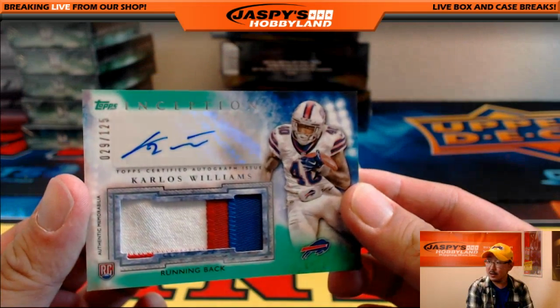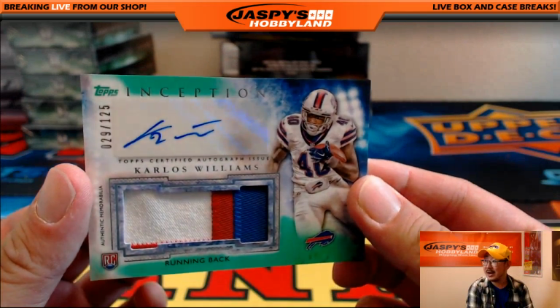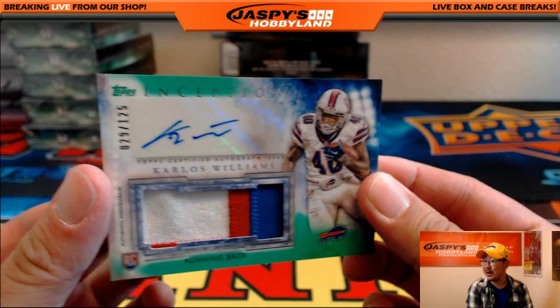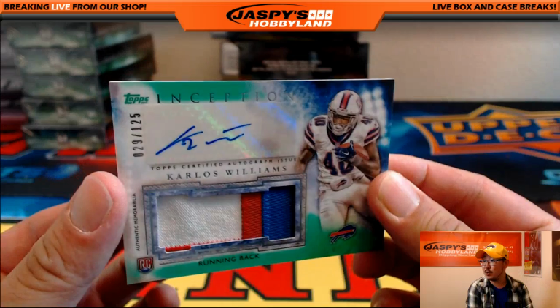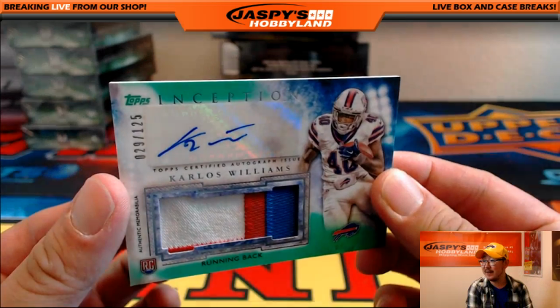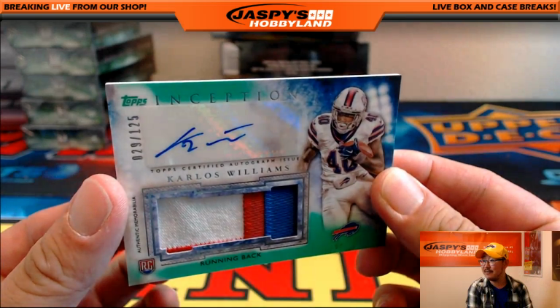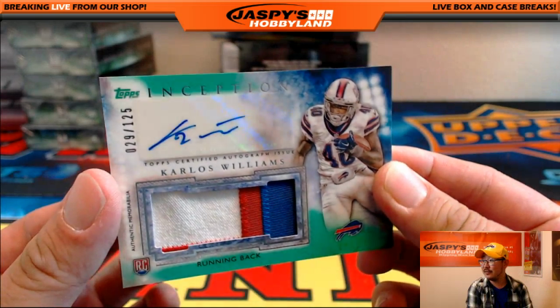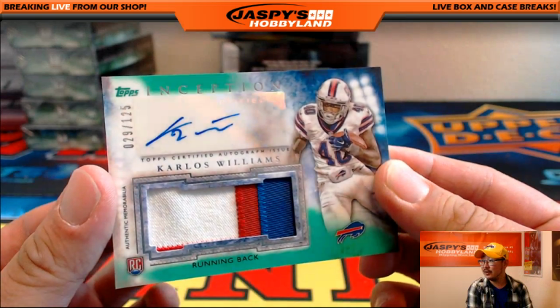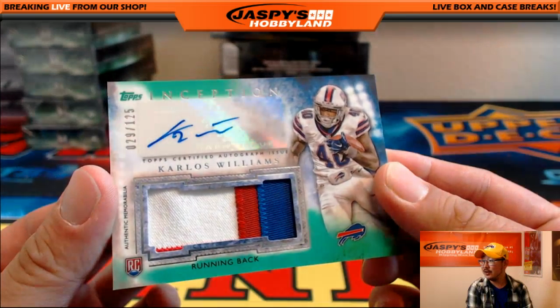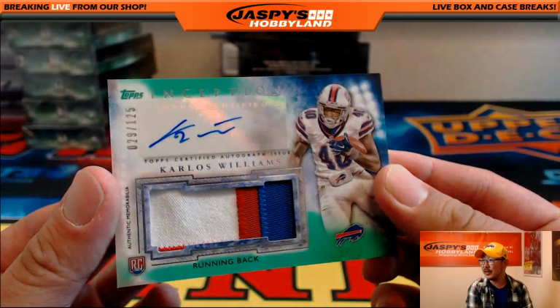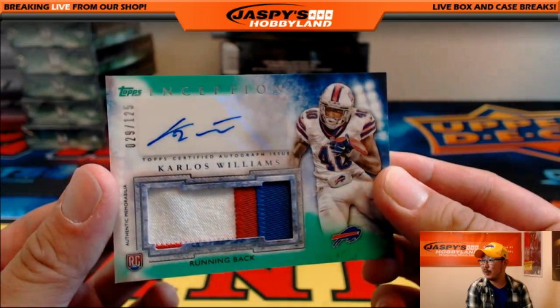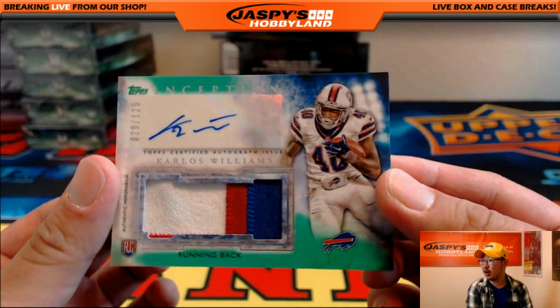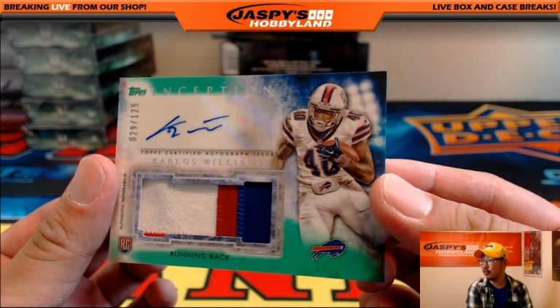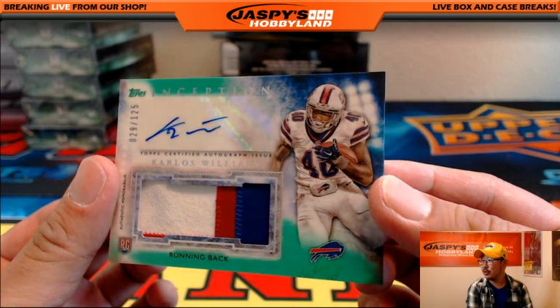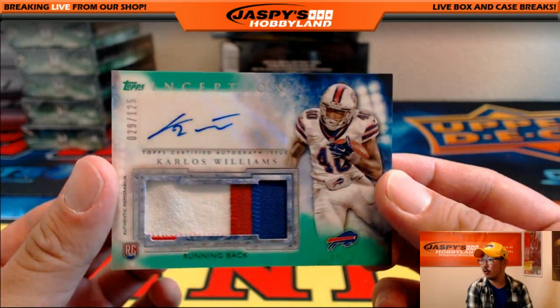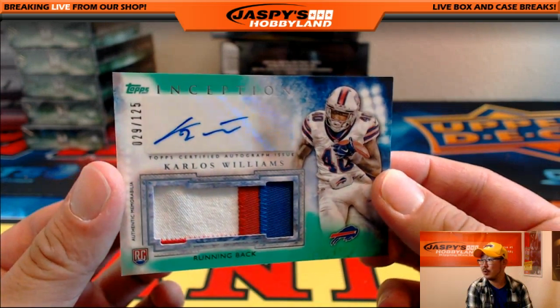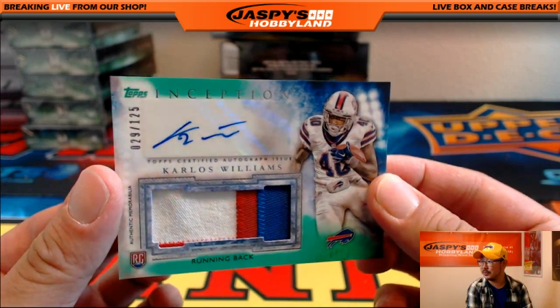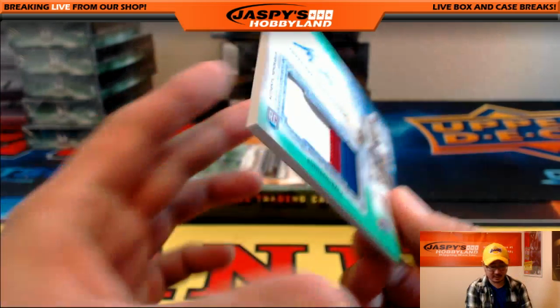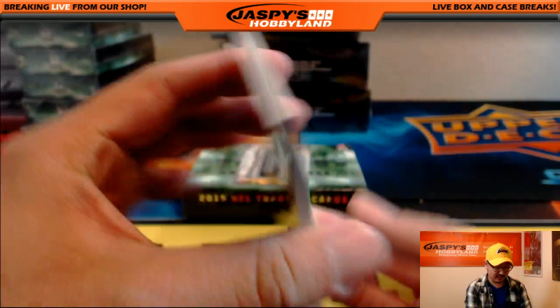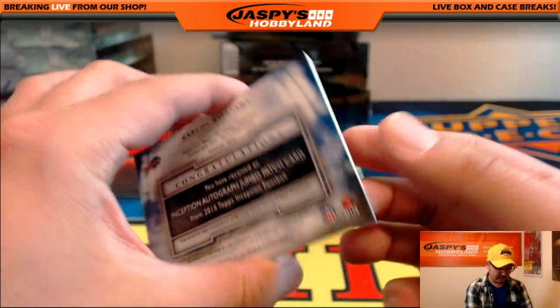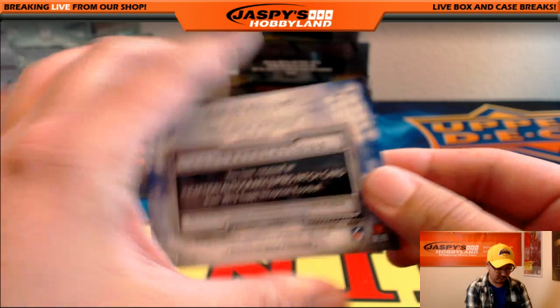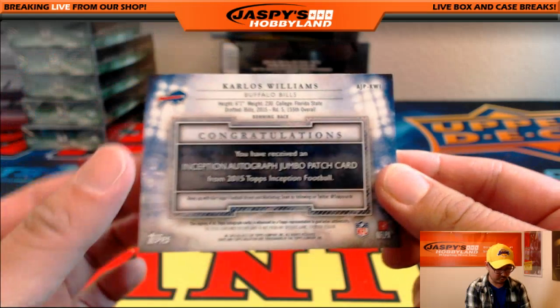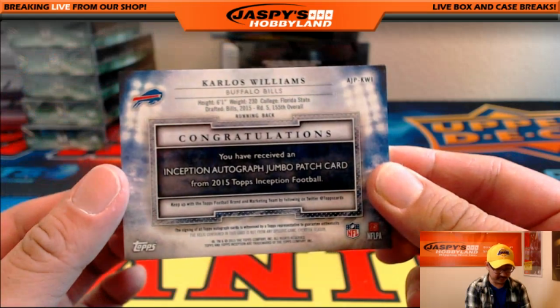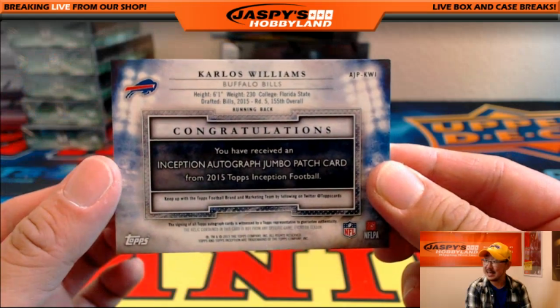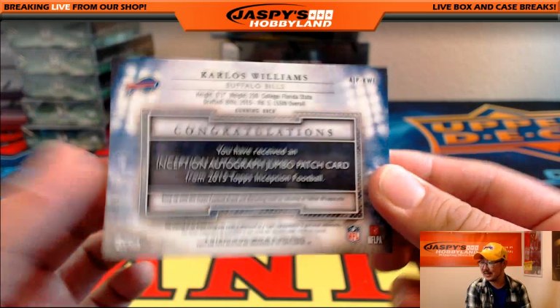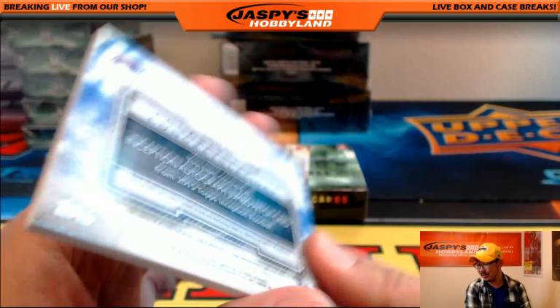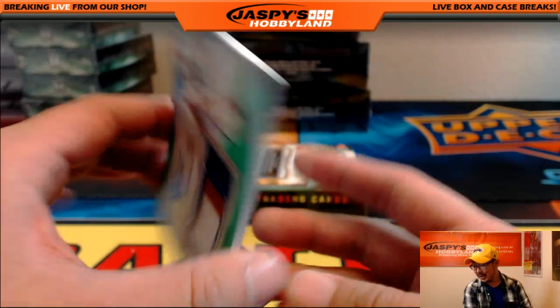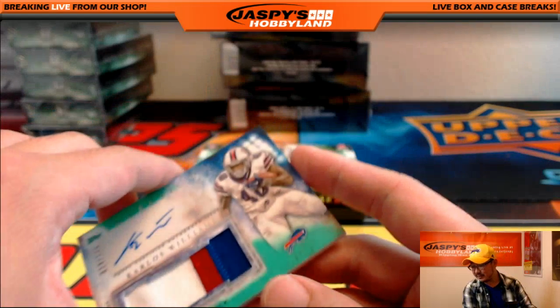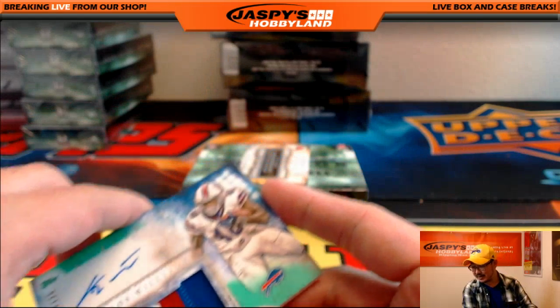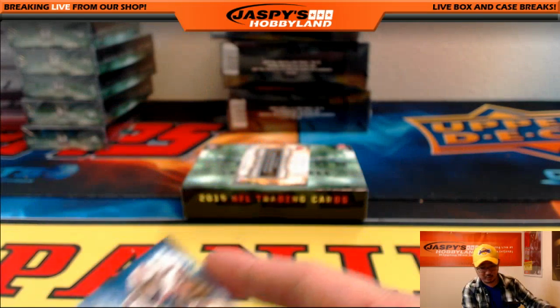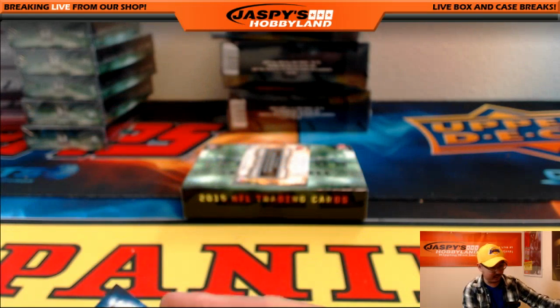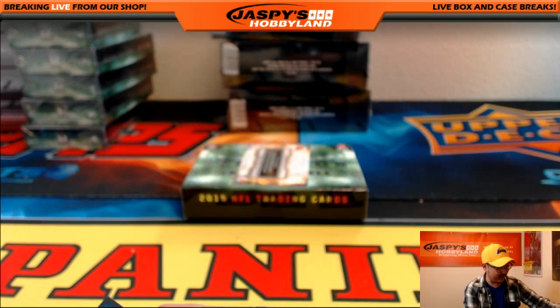29 out of 125 — three-color patch auto: Carlos Williams. Will Carlos Williams get his act together? AFC East — Willie with that.